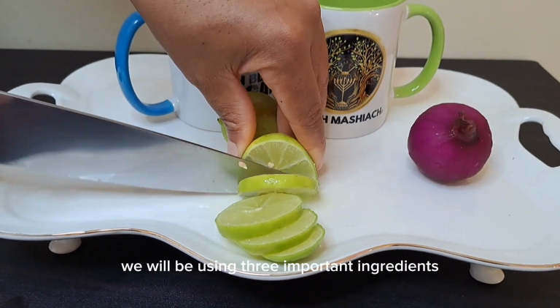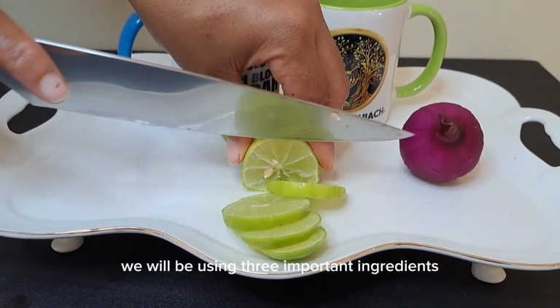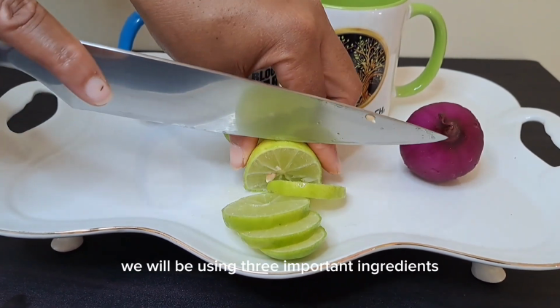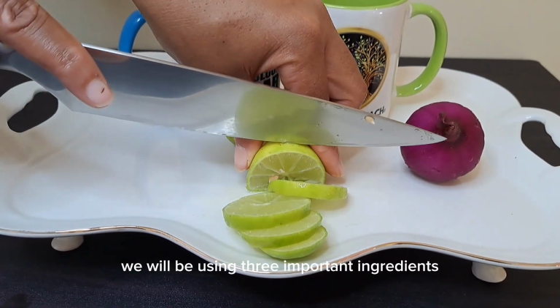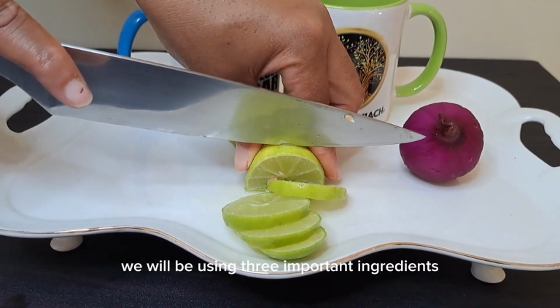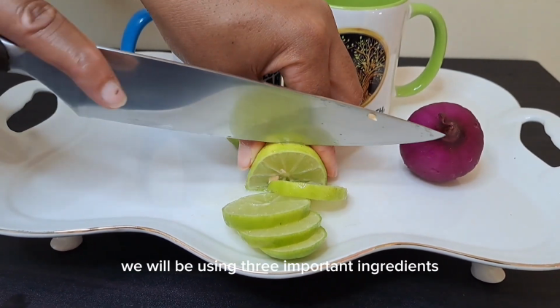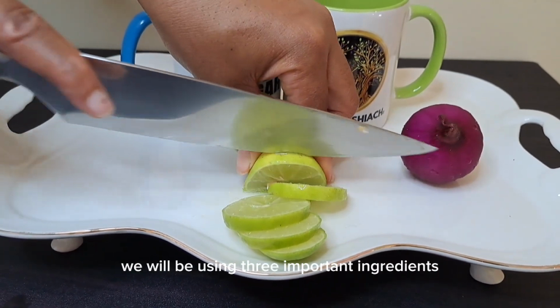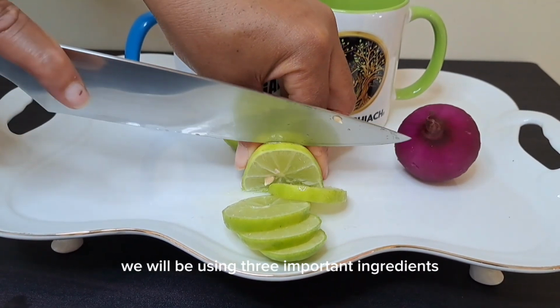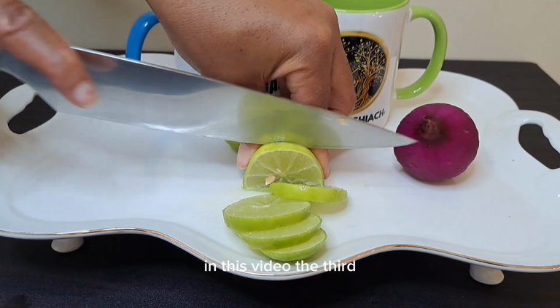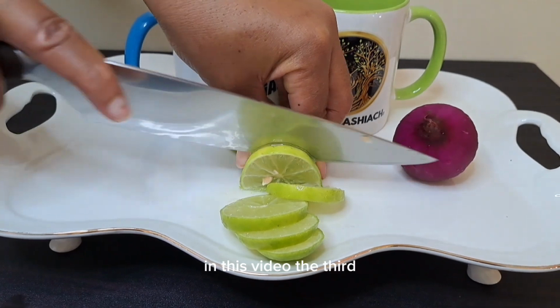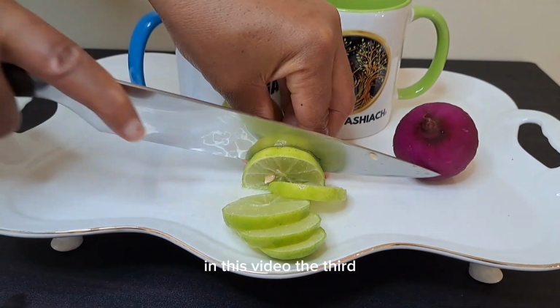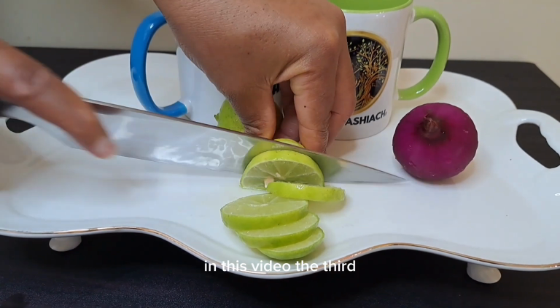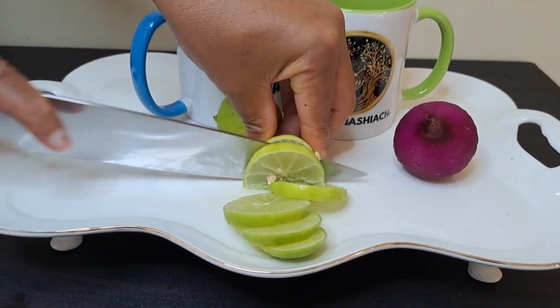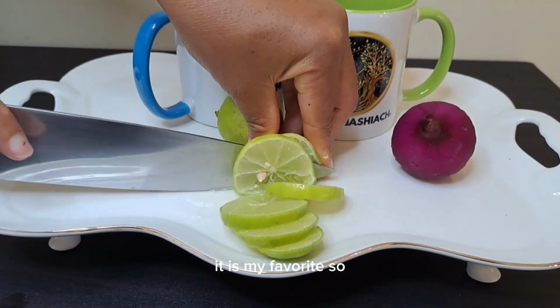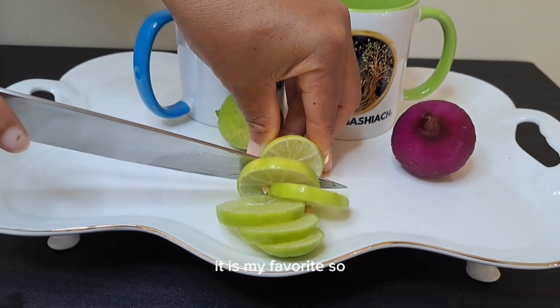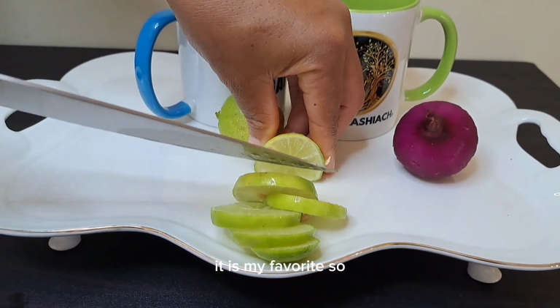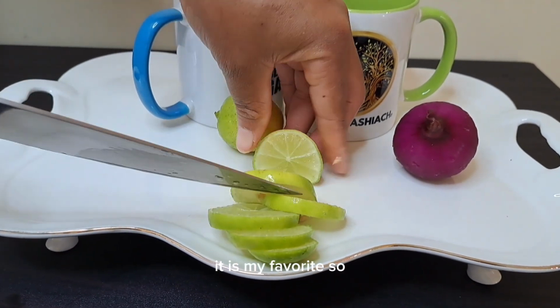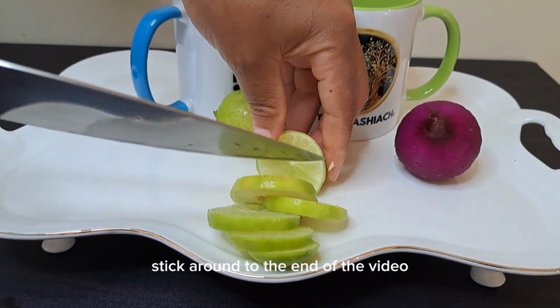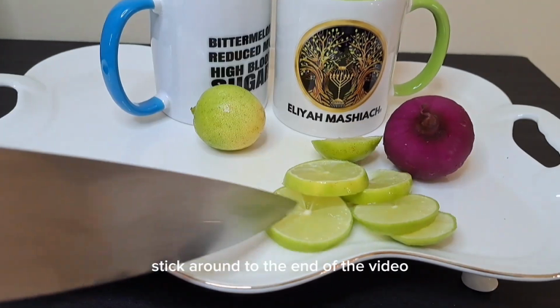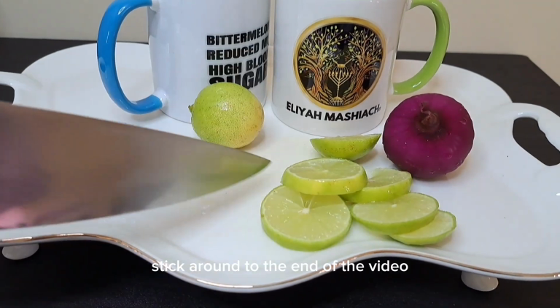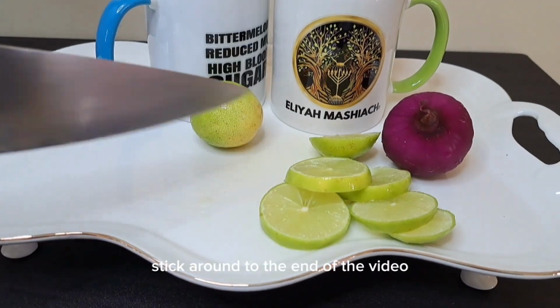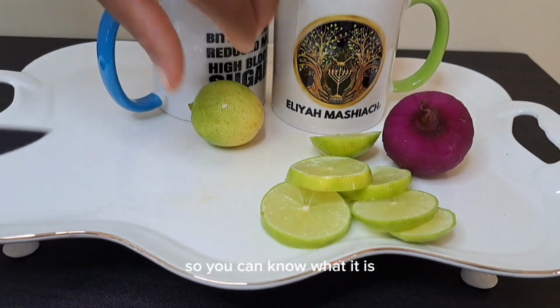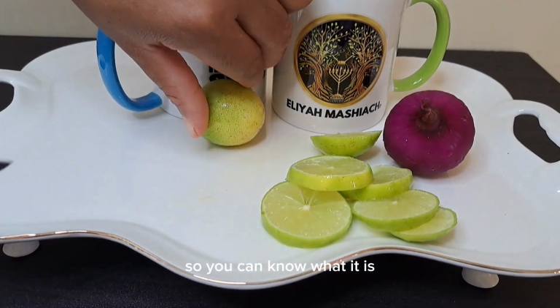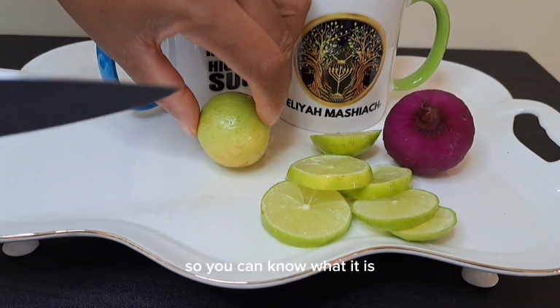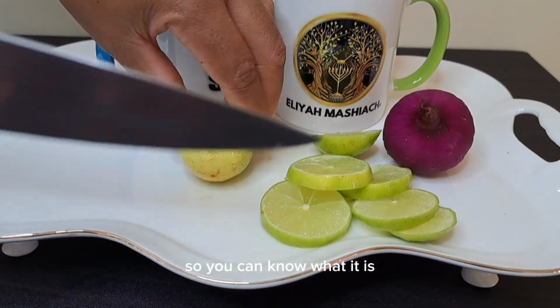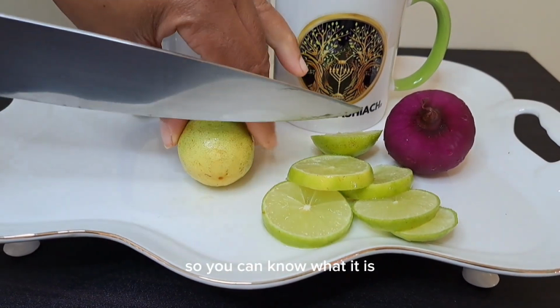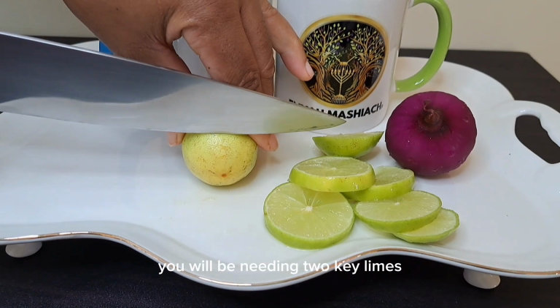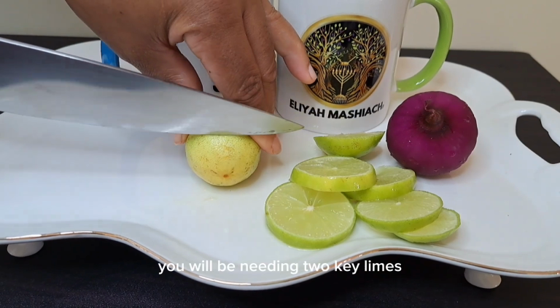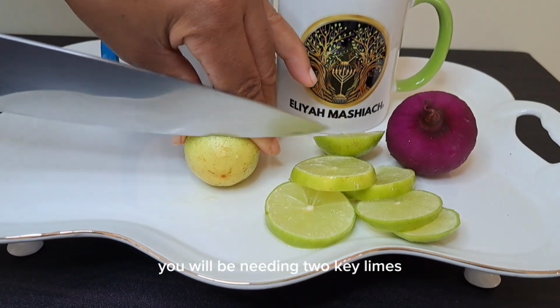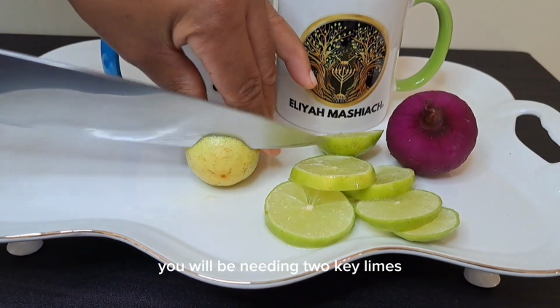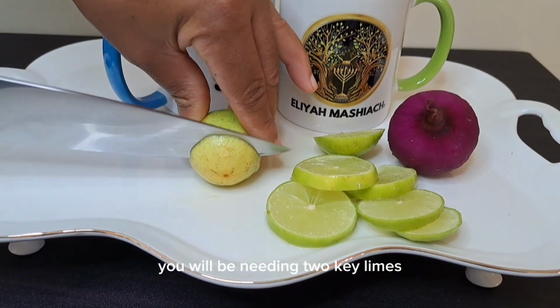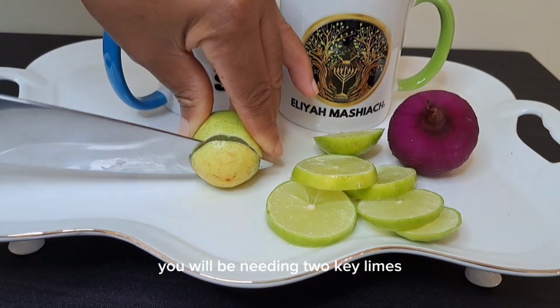We will be using three important ingredients in this video. The third ingredient is my favorite, so stick around to the end of the video to find out what it is. You will be needing two key limes.